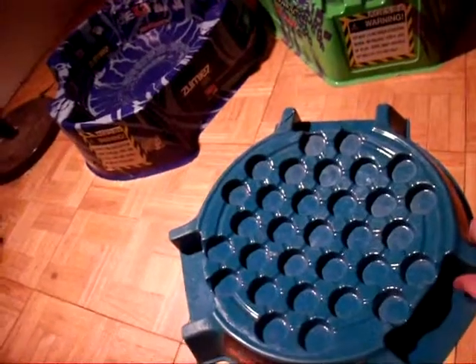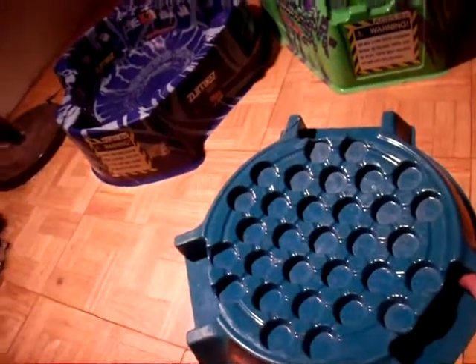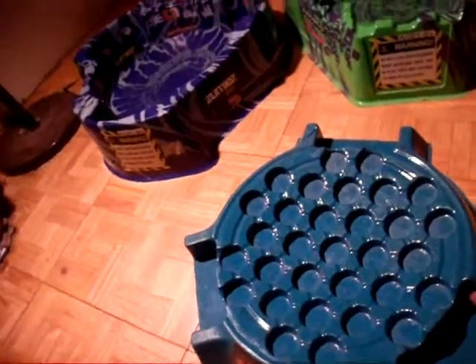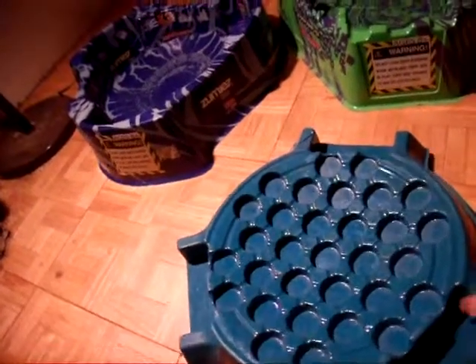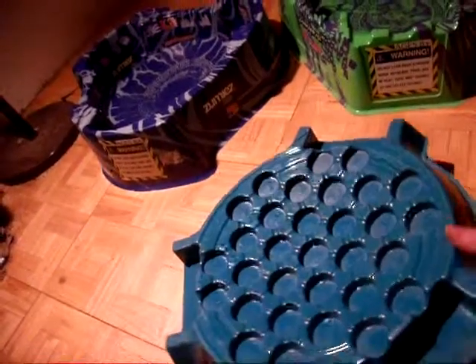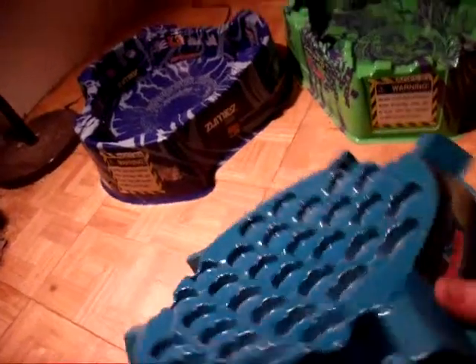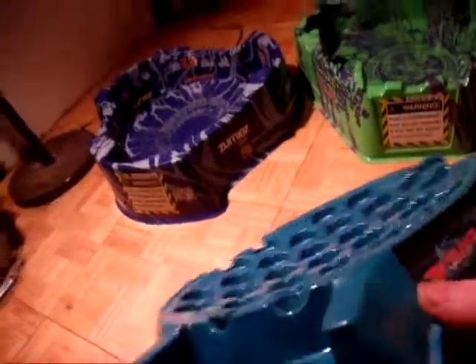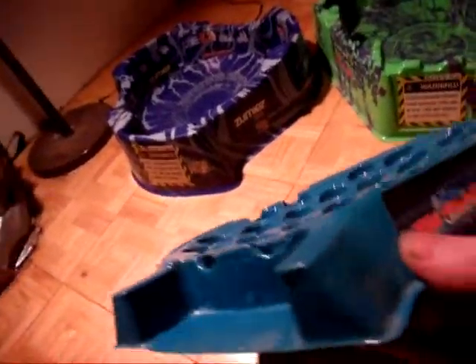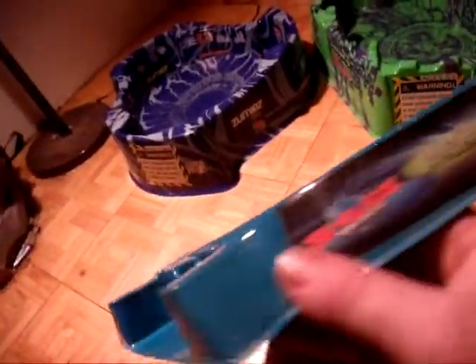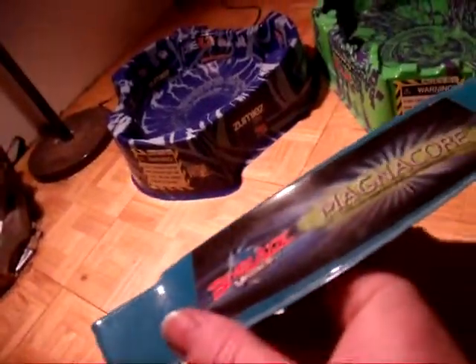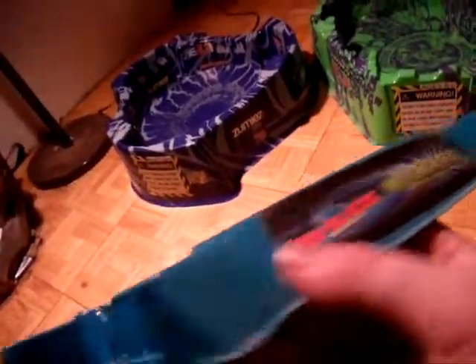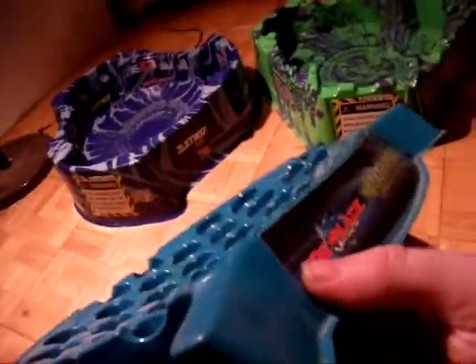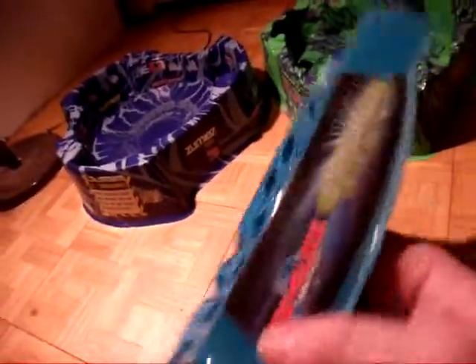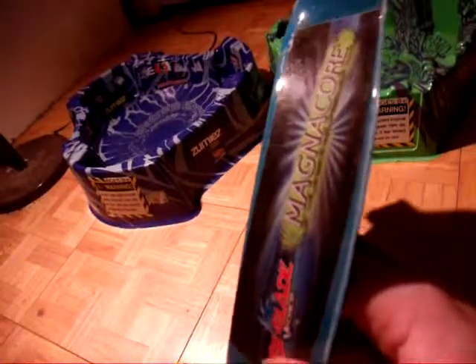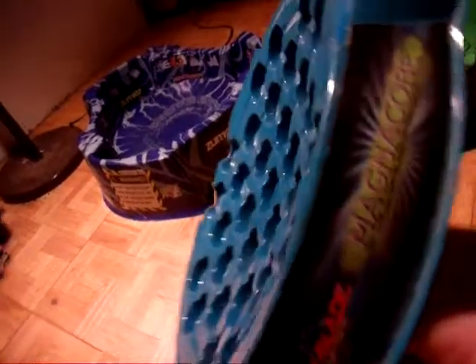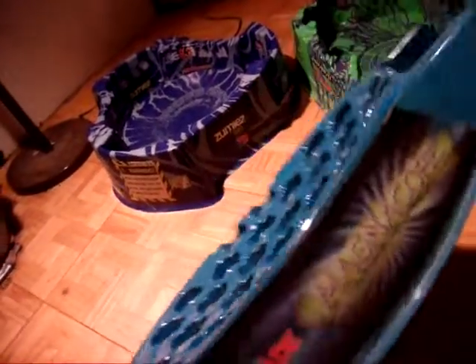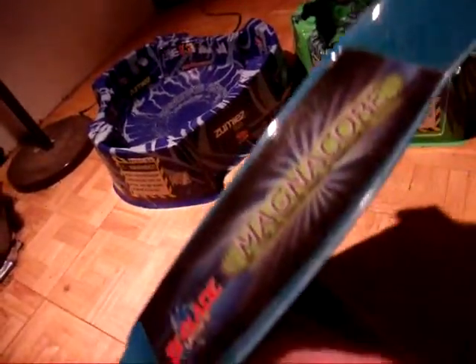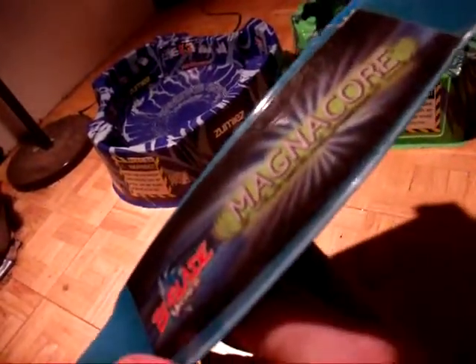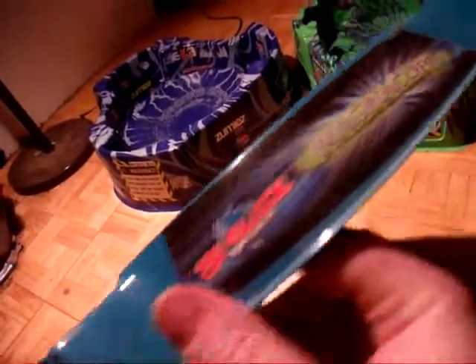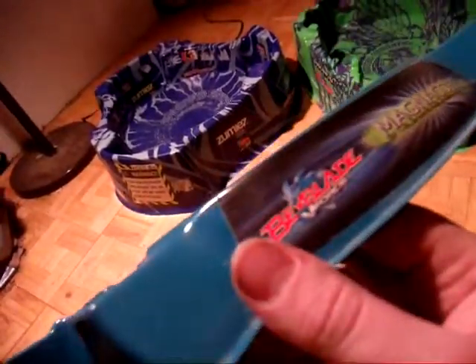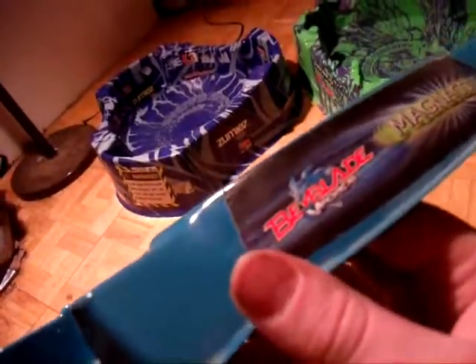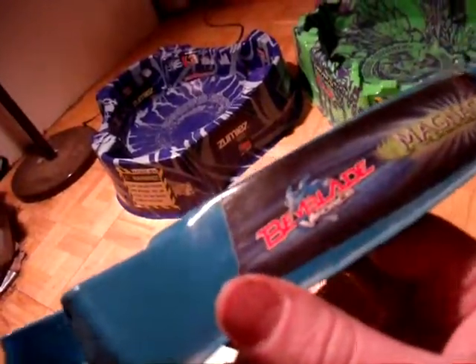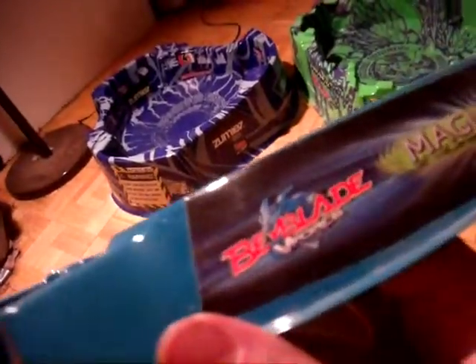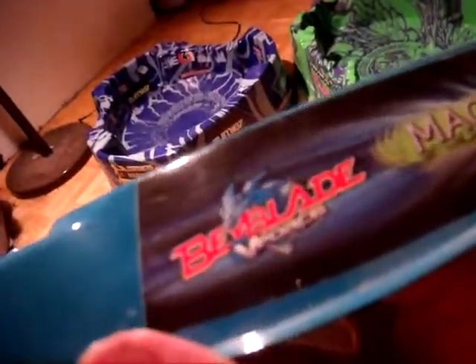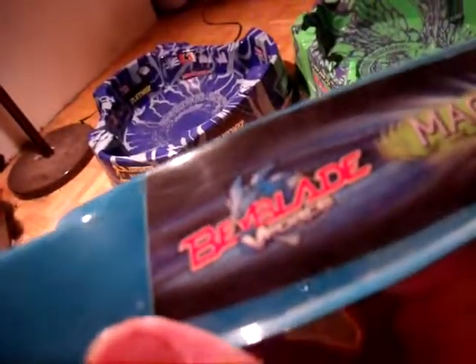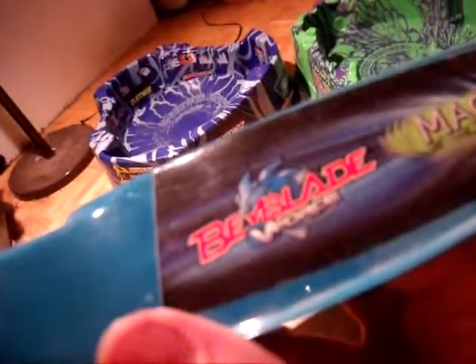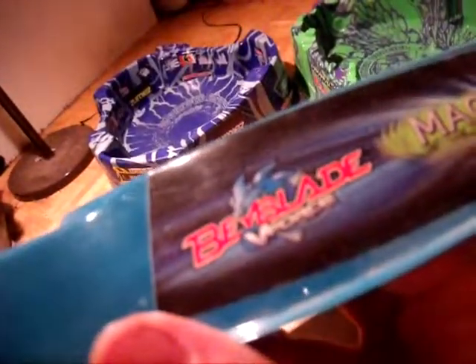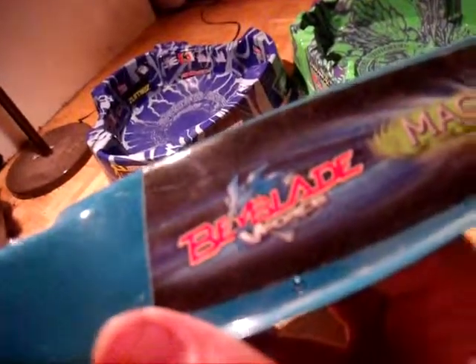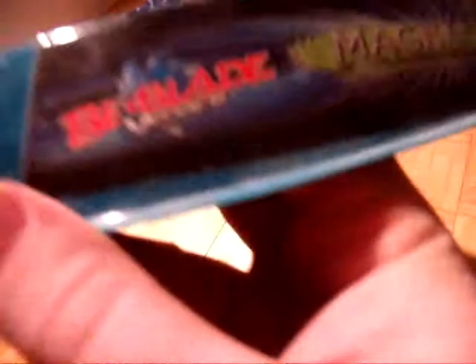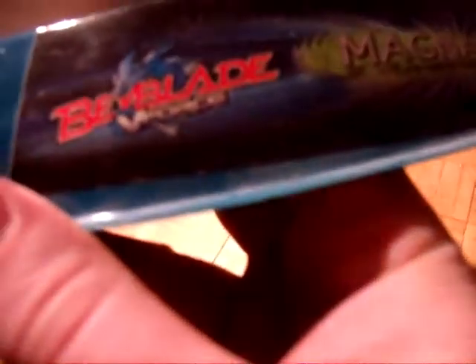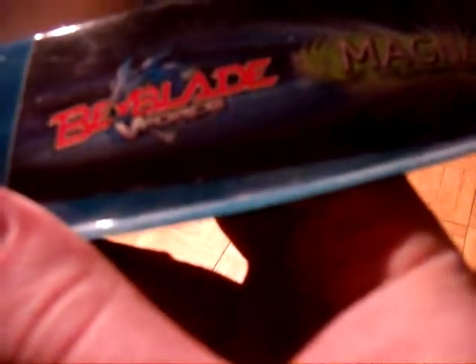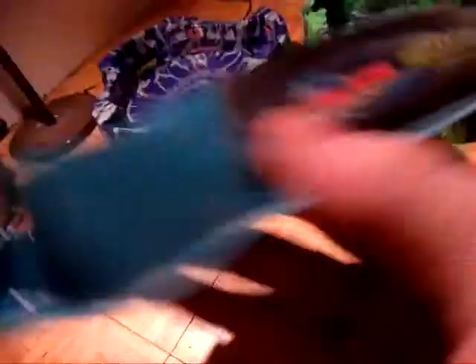This is just the review of the accessory — the Magnet Core, Beyblade B-Force. You can see that. Basically, you would put this on top, like that, on top of the stadium.